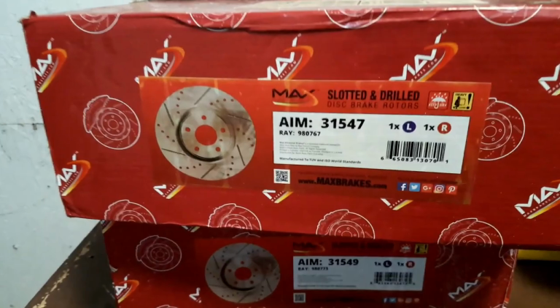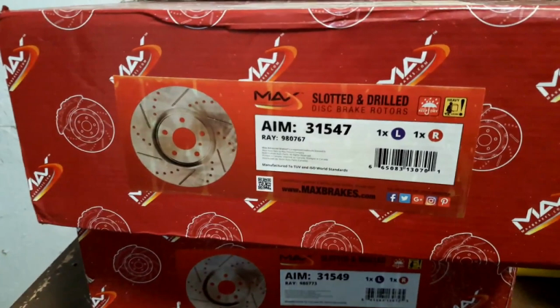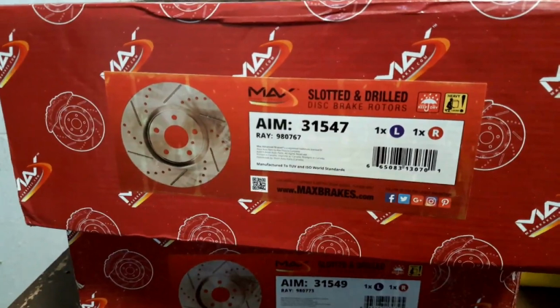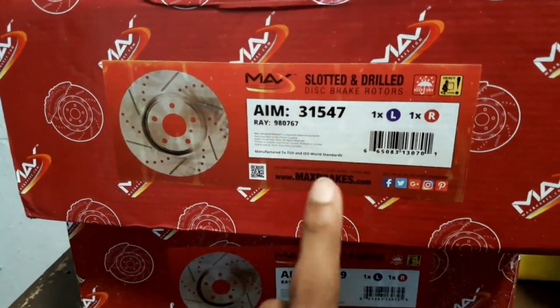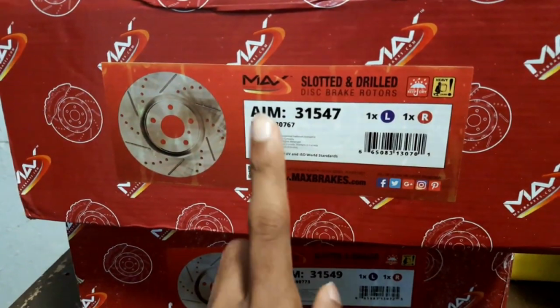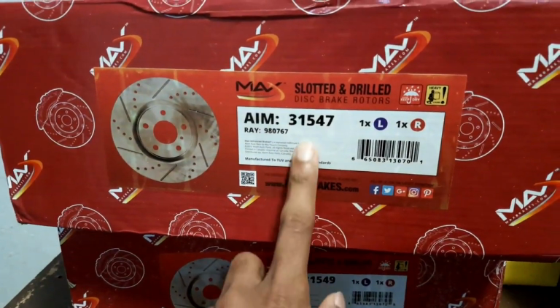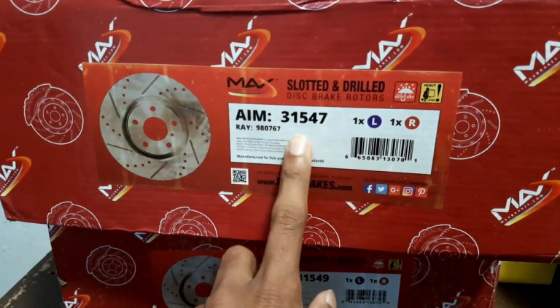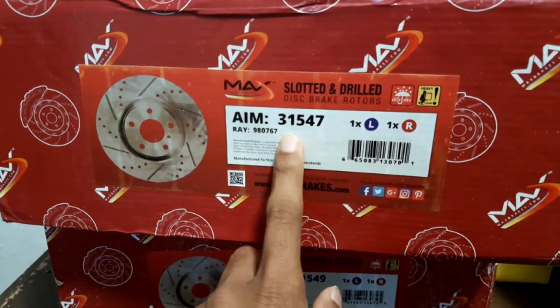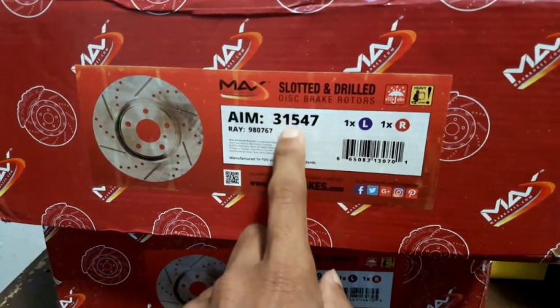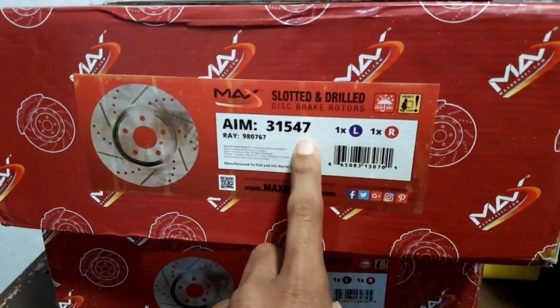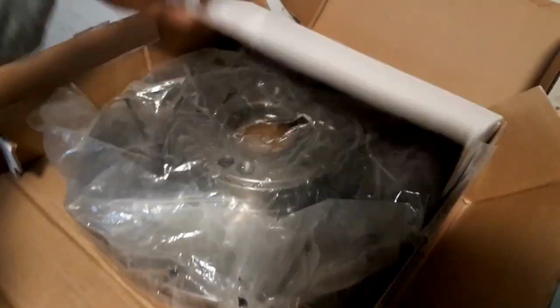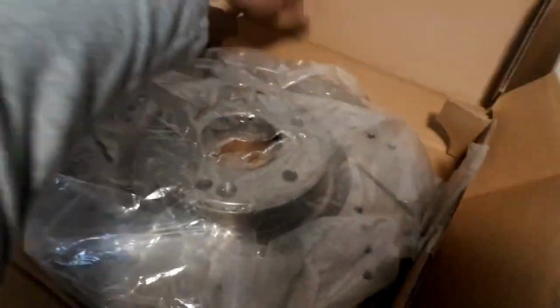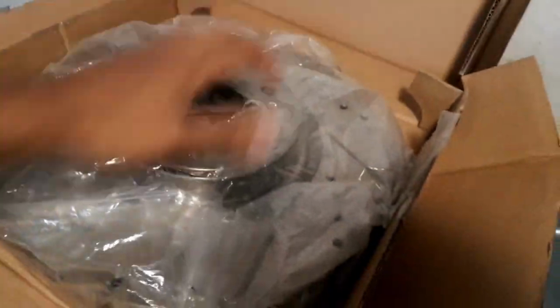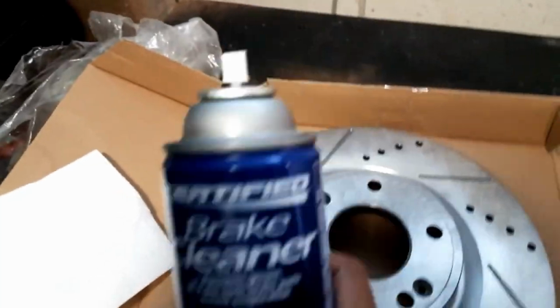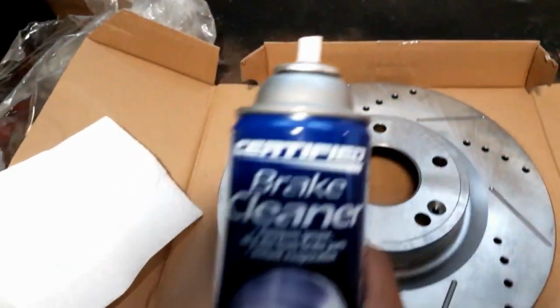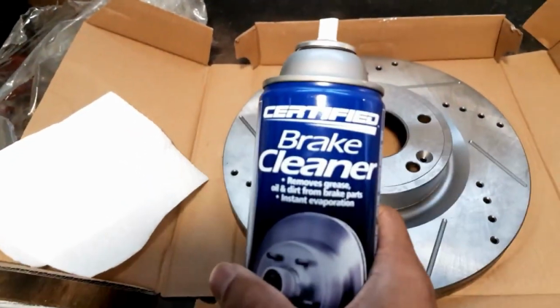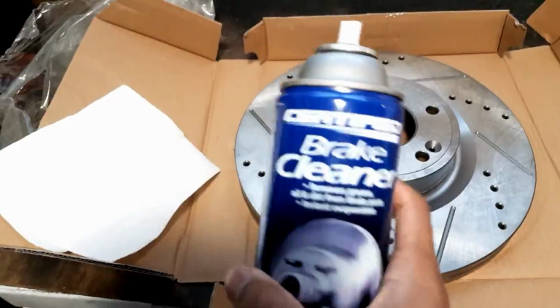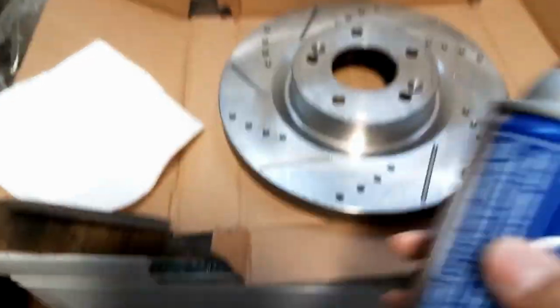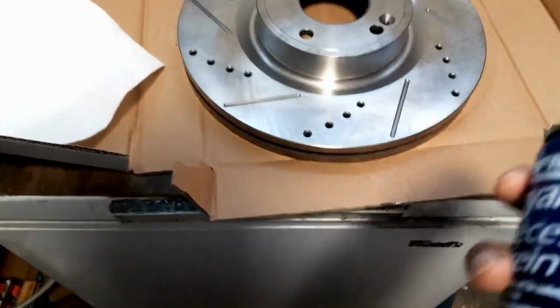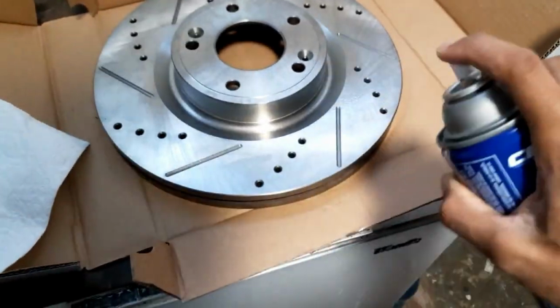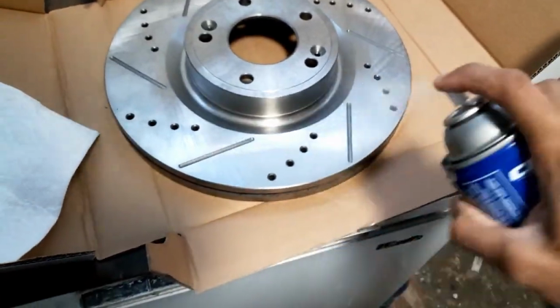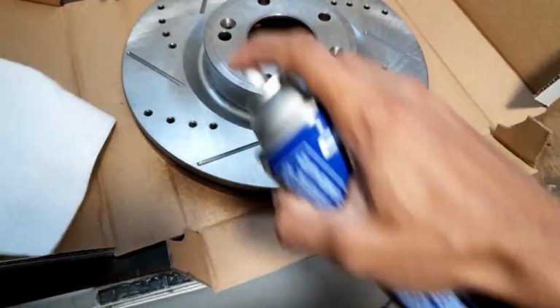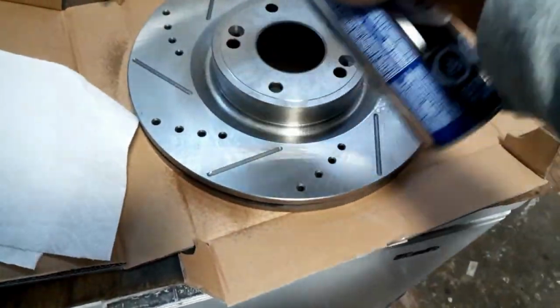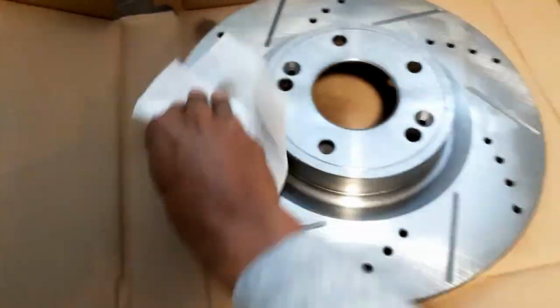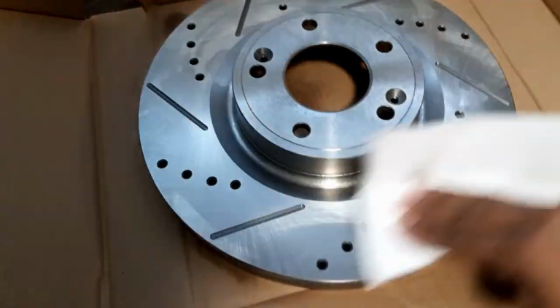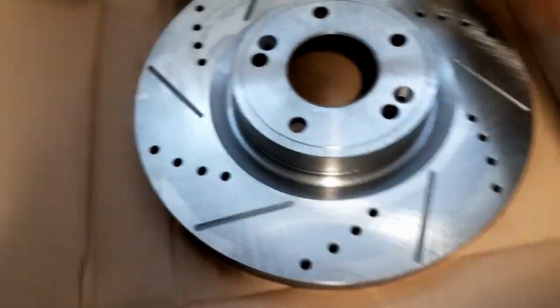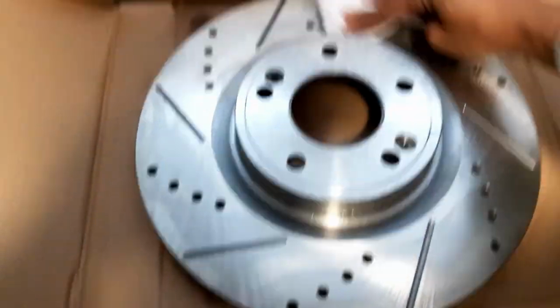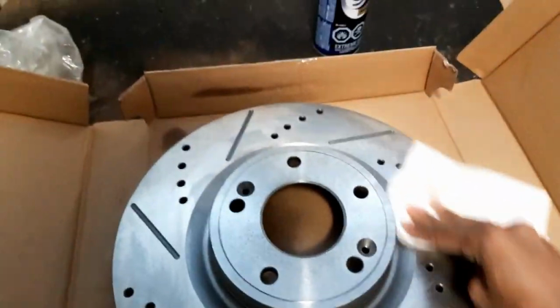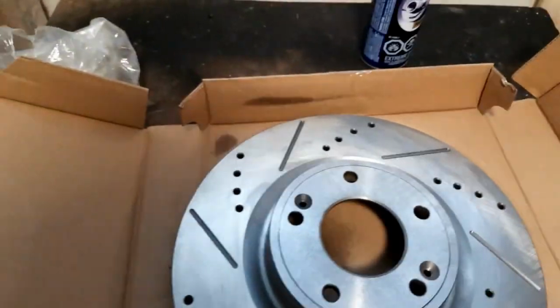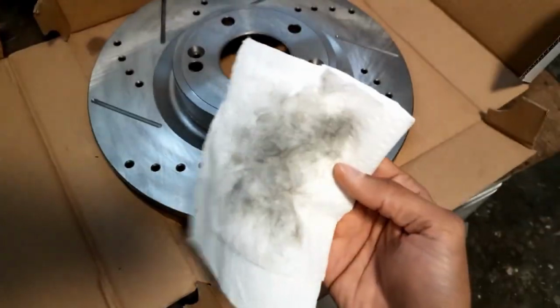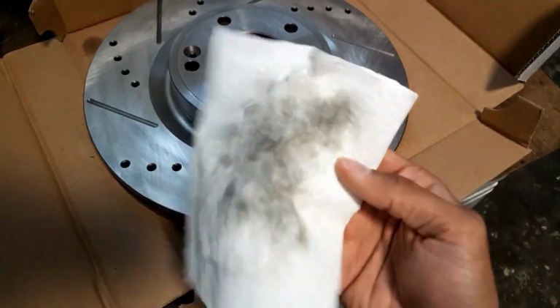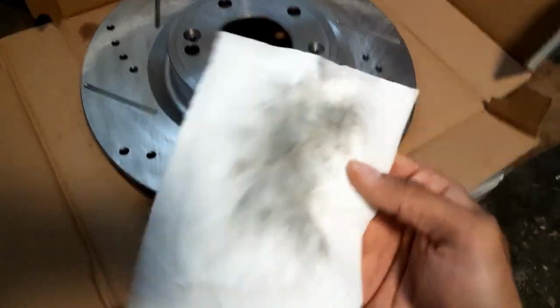I got them from a company called Max — this is a 31547. Once you have it out of the box, we gotta clean it up. What we're gonna use is some brake cleaner; this will take away the oil, and as you can see there's a lot of dirt from this napkin.